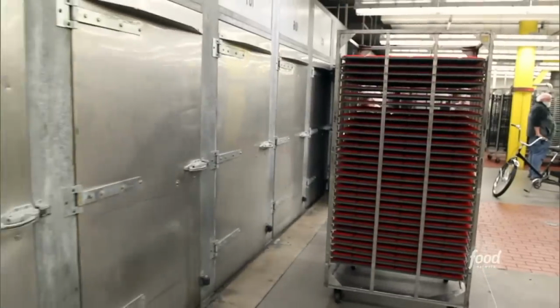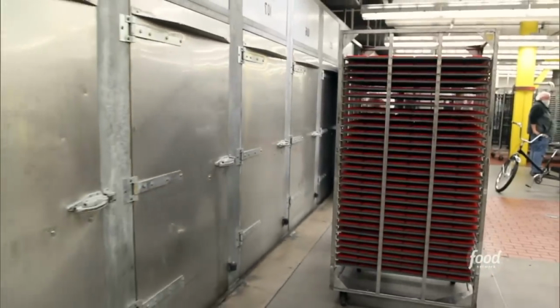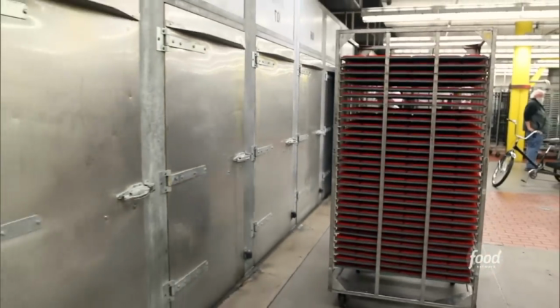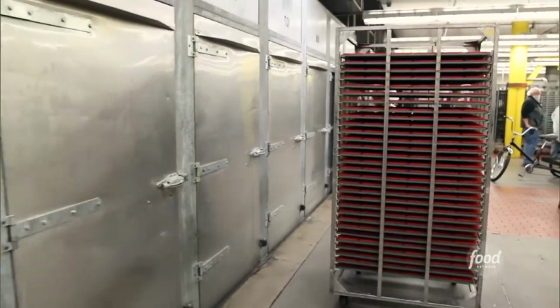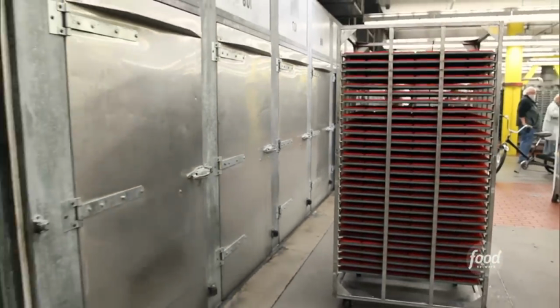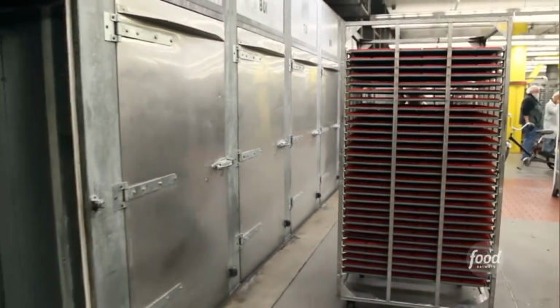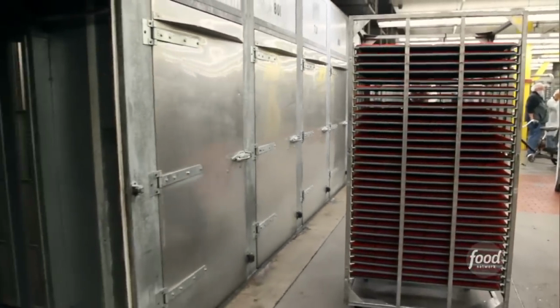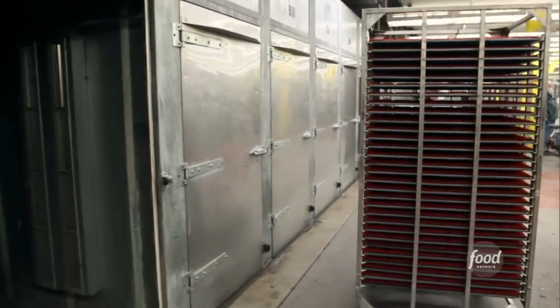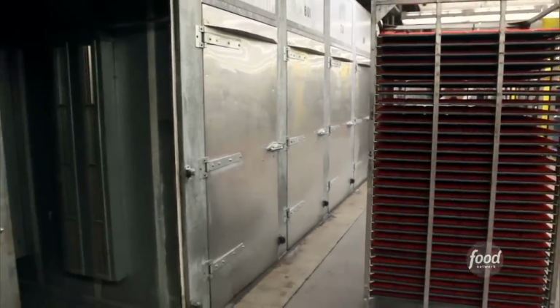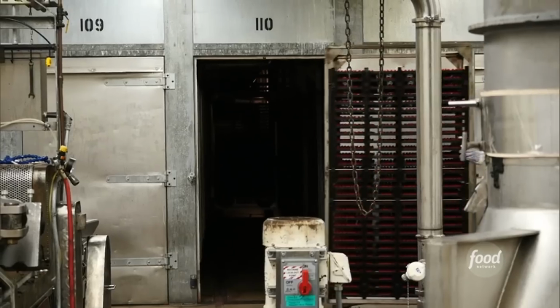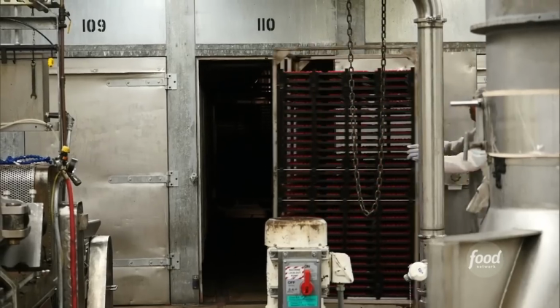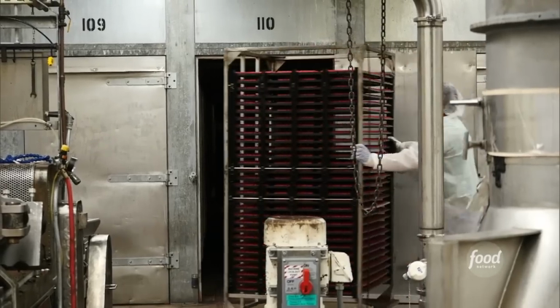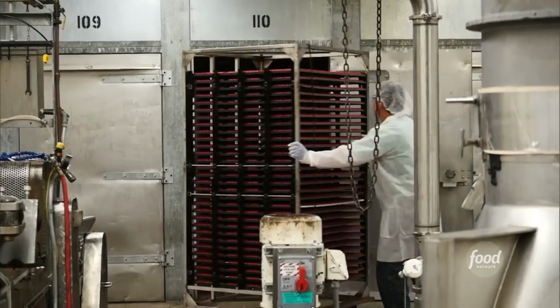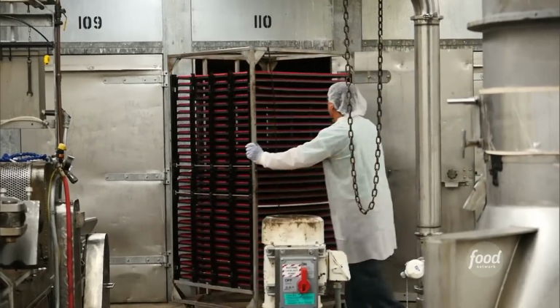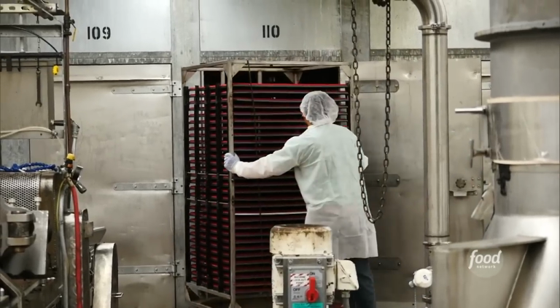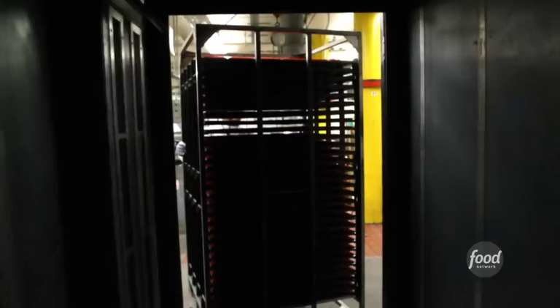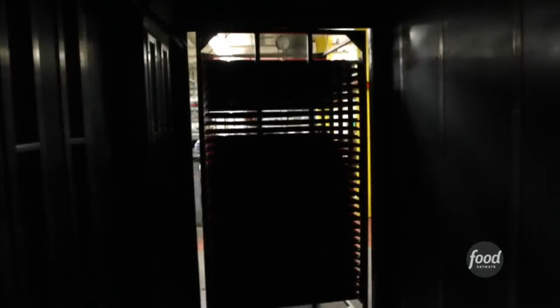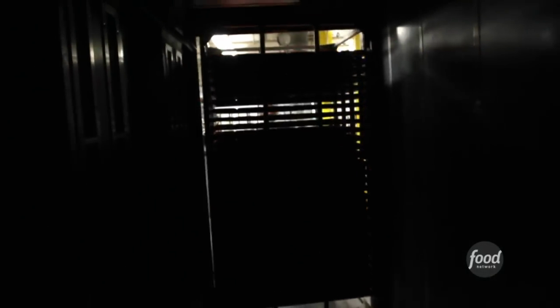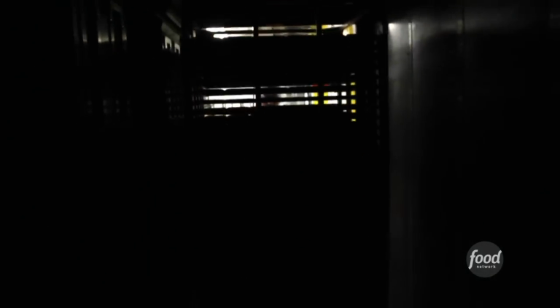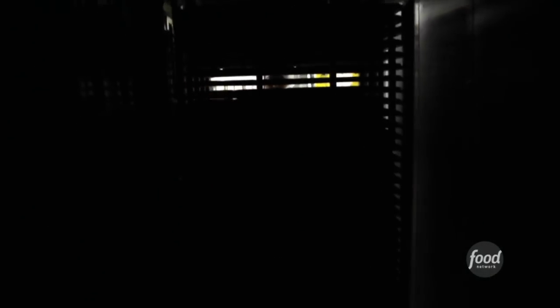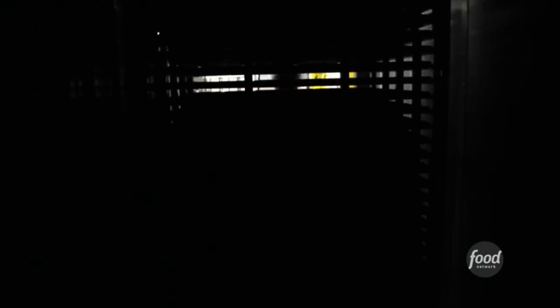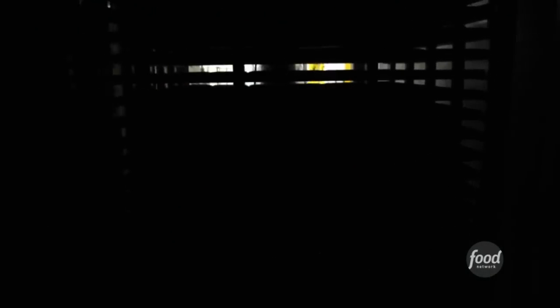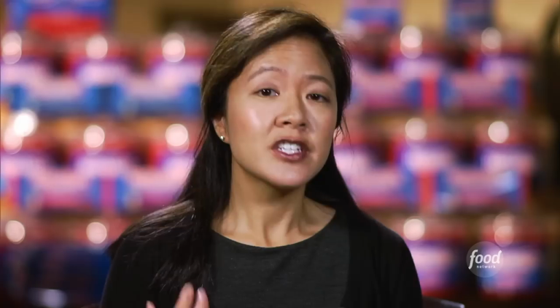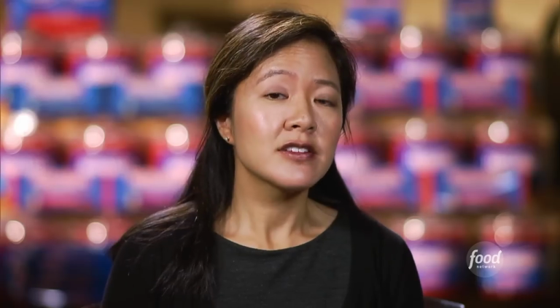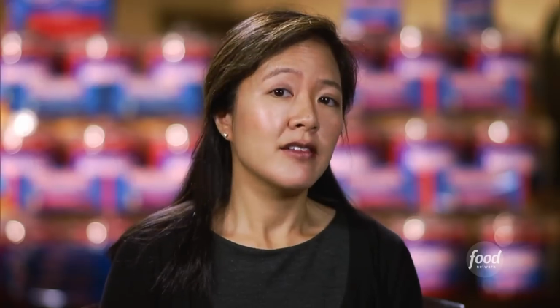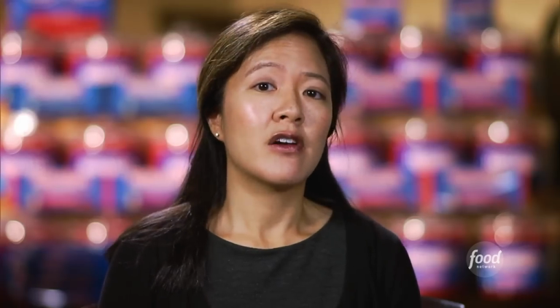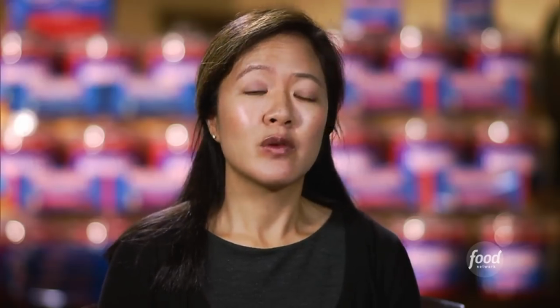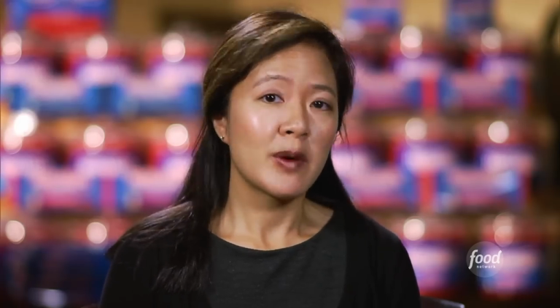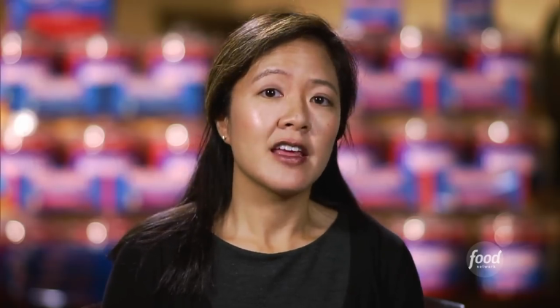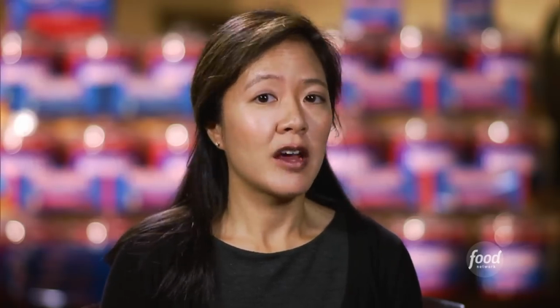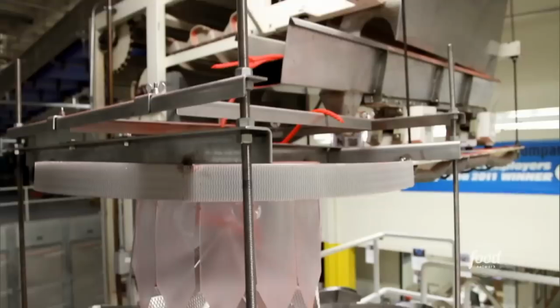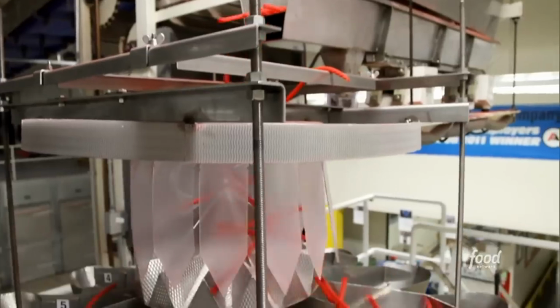The candy is baked at 140 degrees for 6 to 8 hours in order to remove some of the moisture, which helps keep the Red Vines fresh over time. Over 14,000 gallons of water are removed from the candy in the drying process every day.